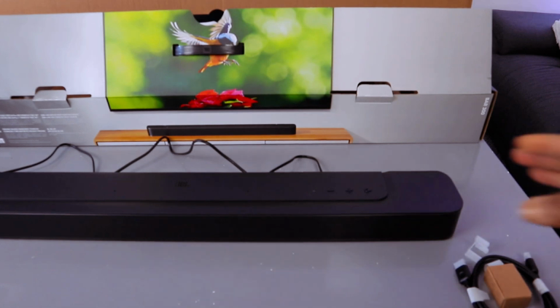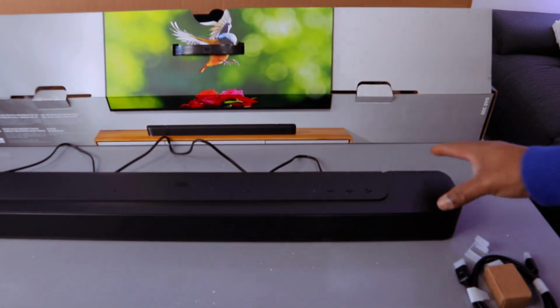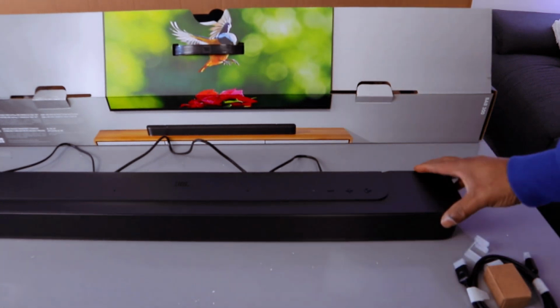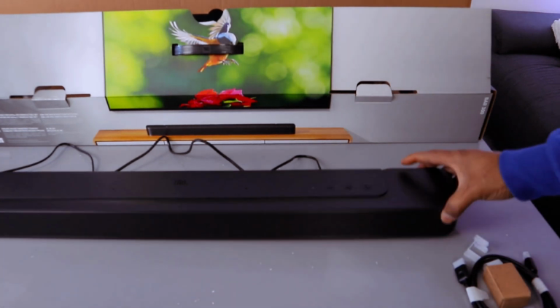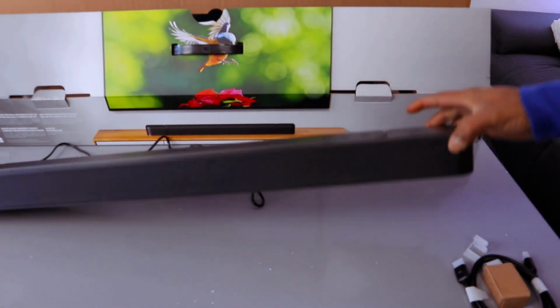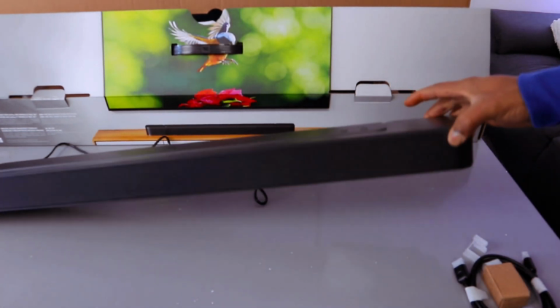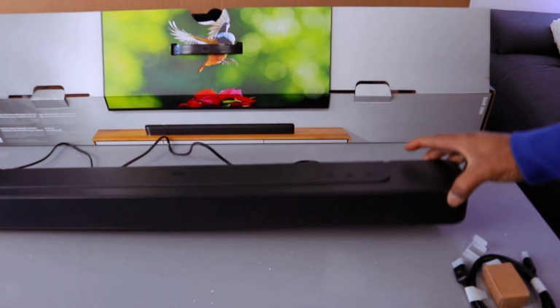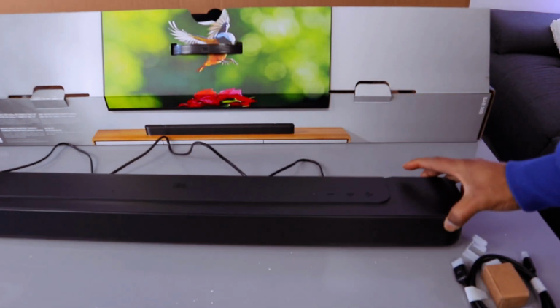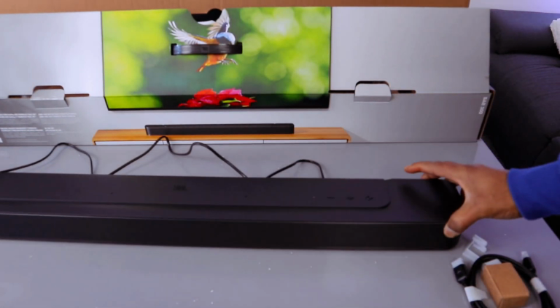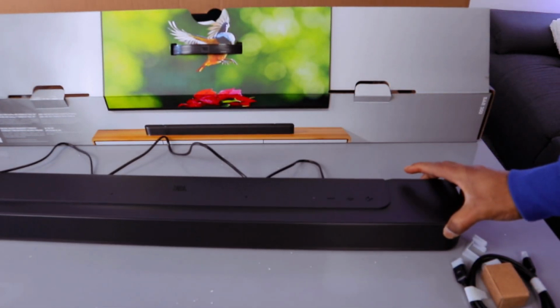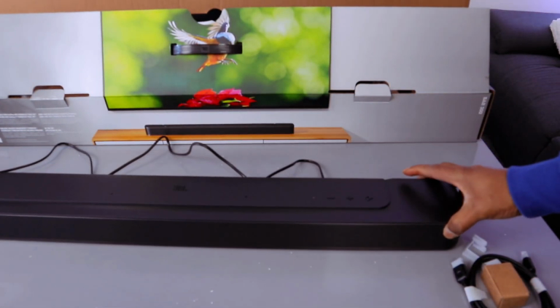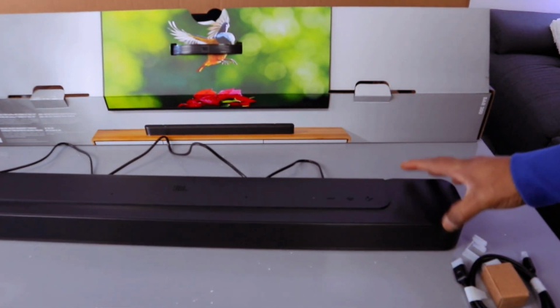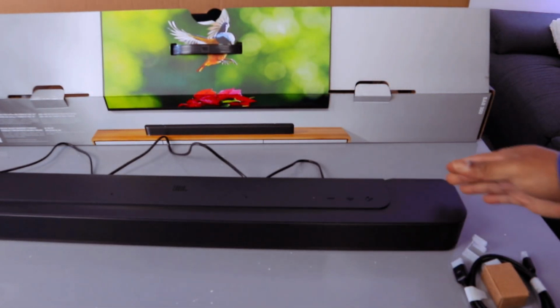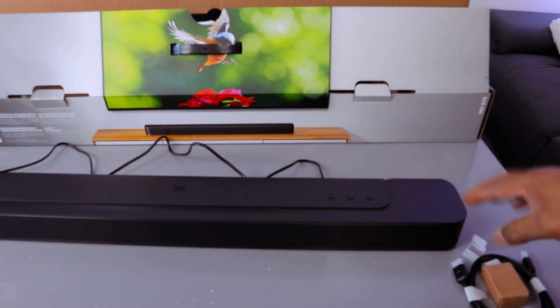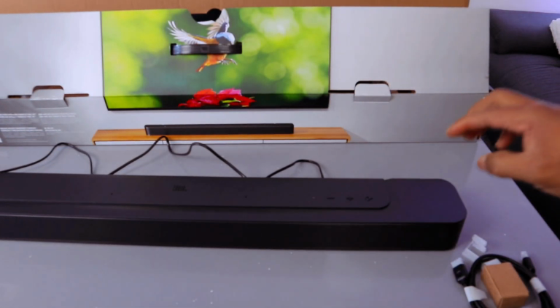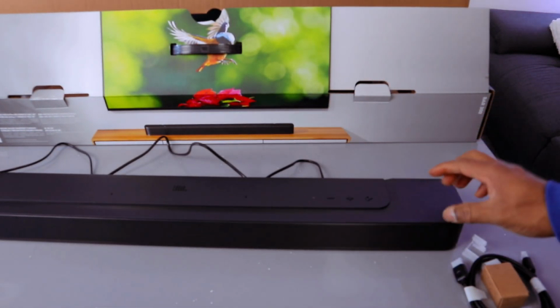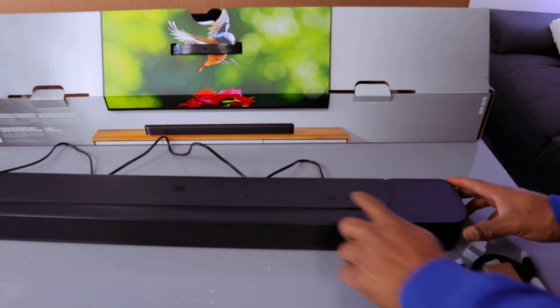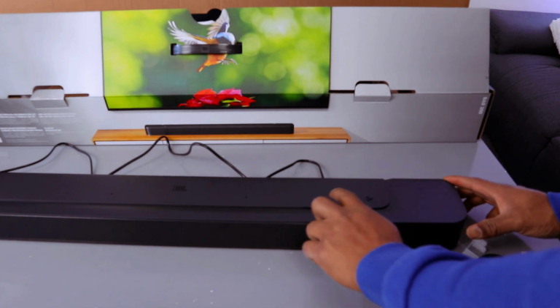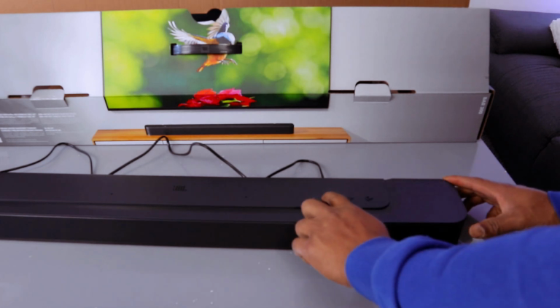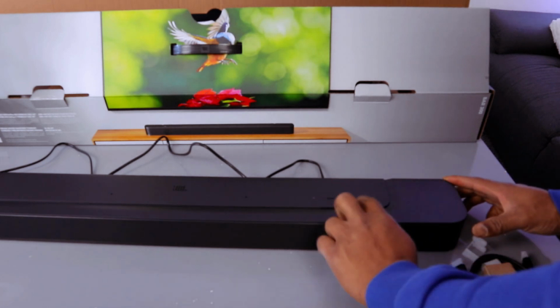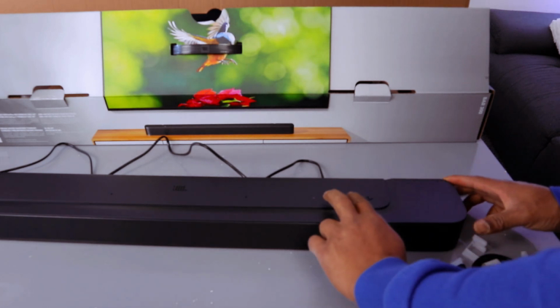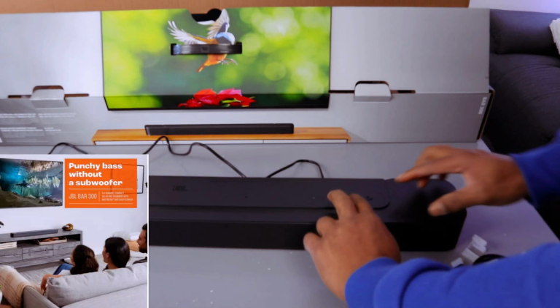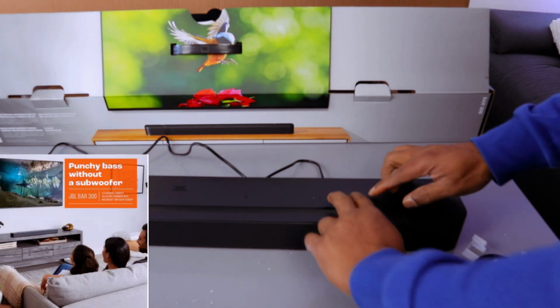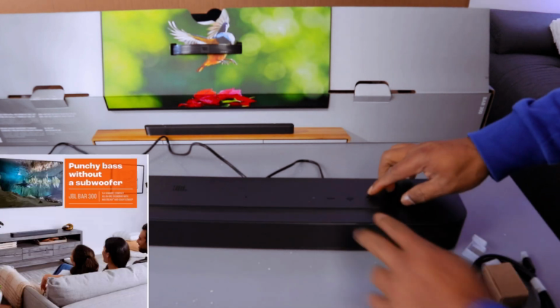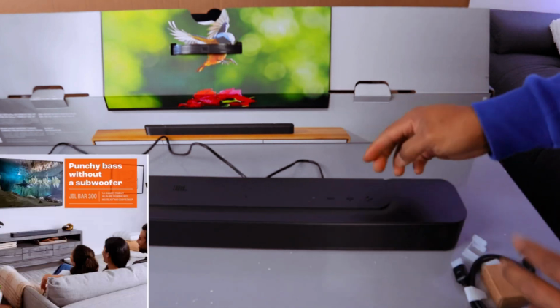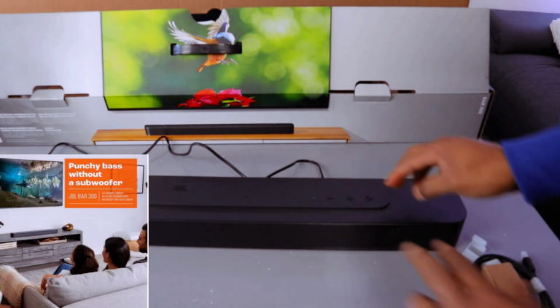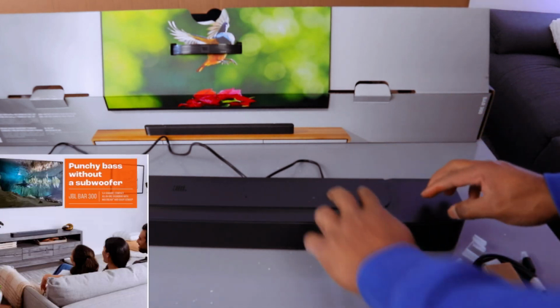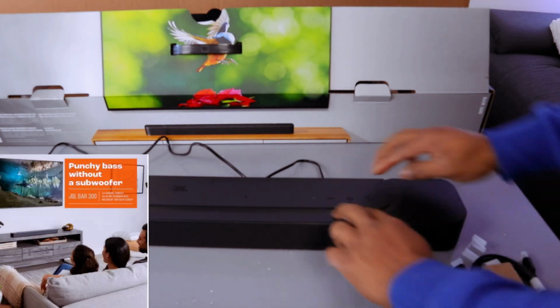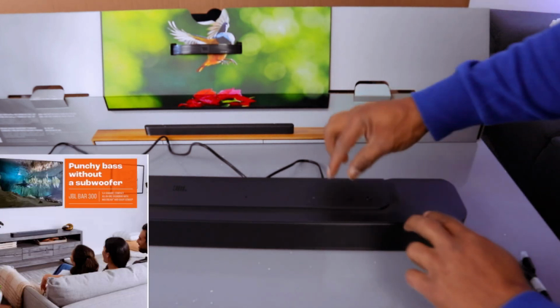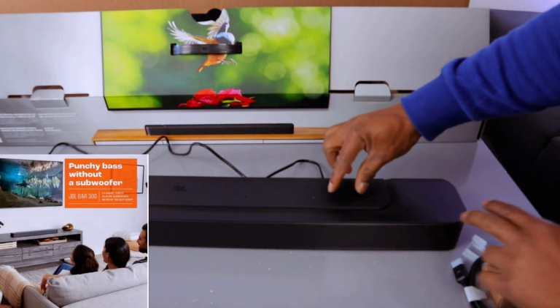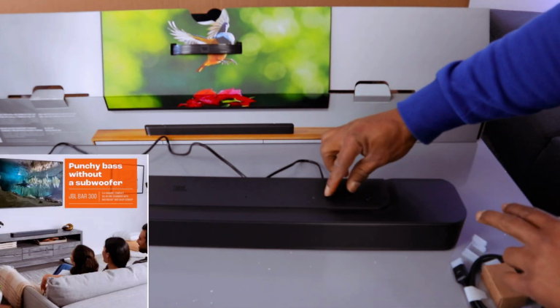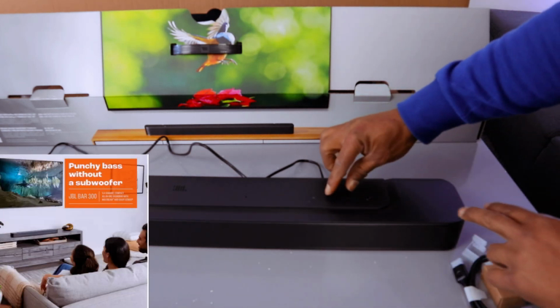This is the JBL Bar 300. If you want to reset this soundbar, you need to press minus, plus, and source together. Then it will show you reset.